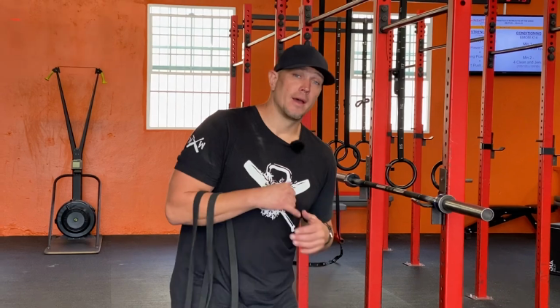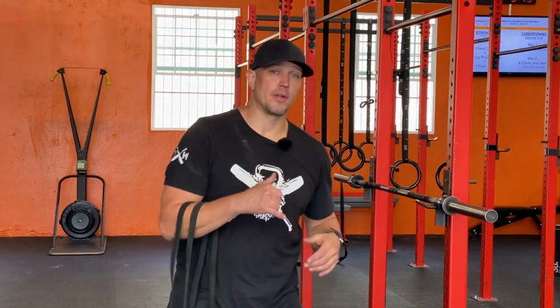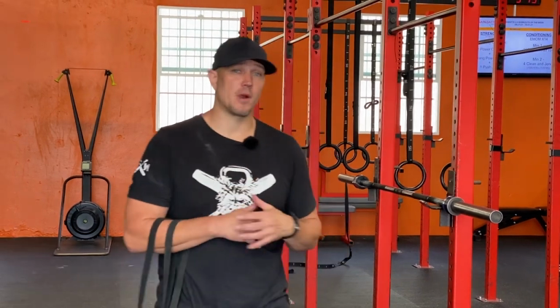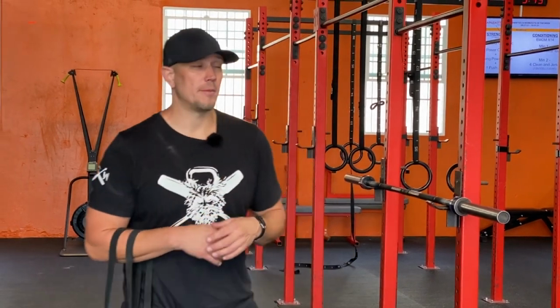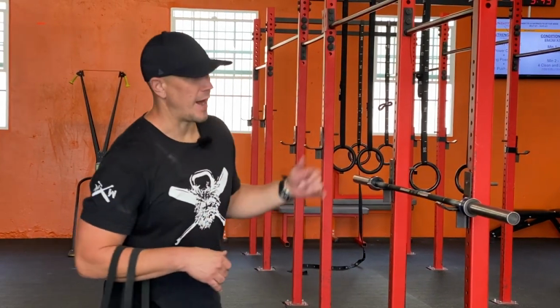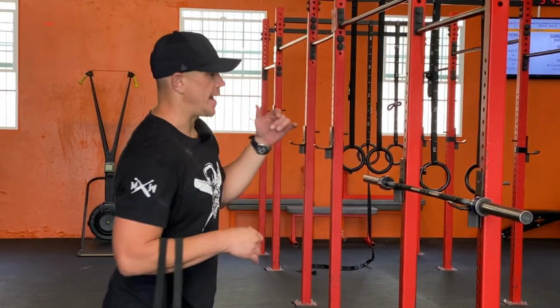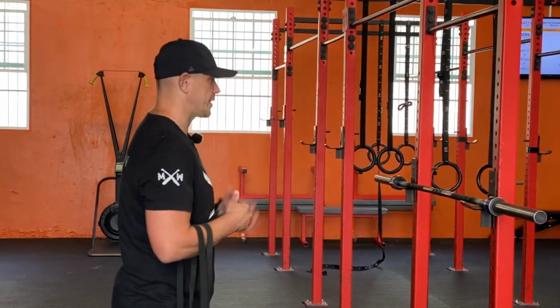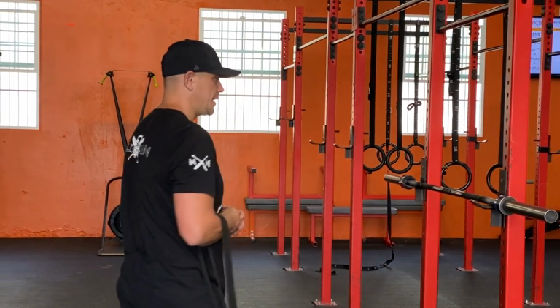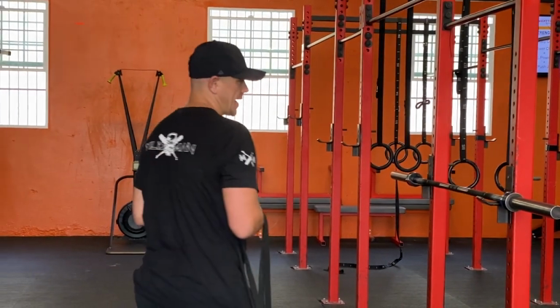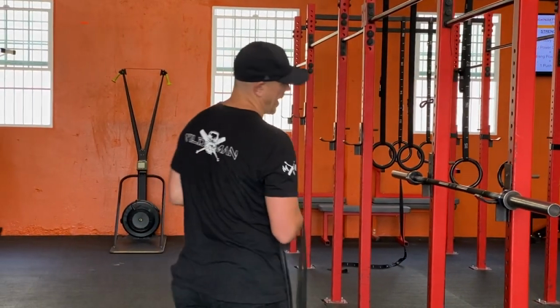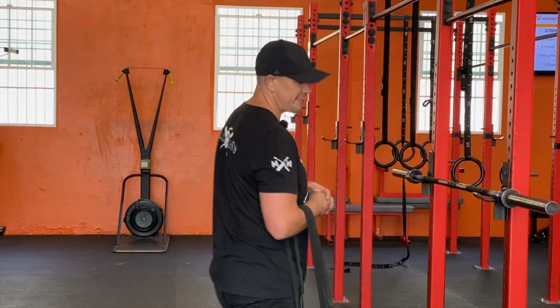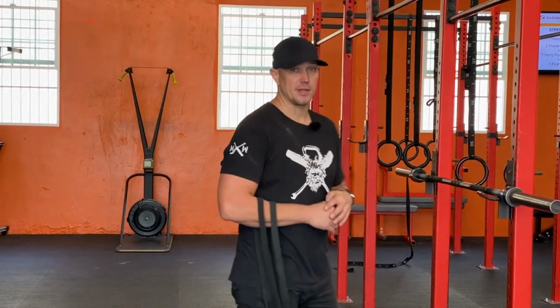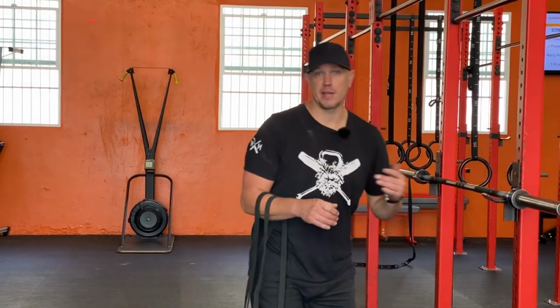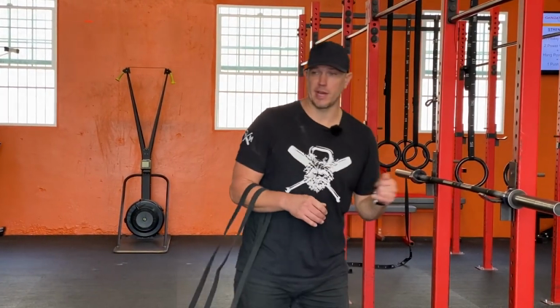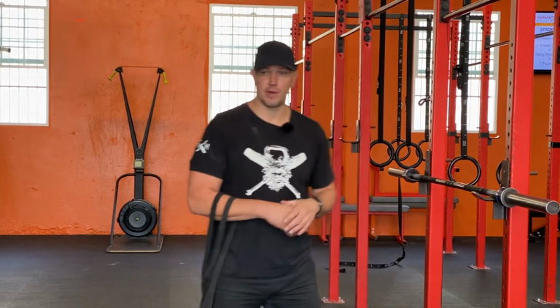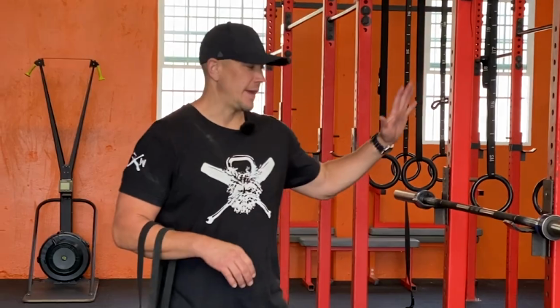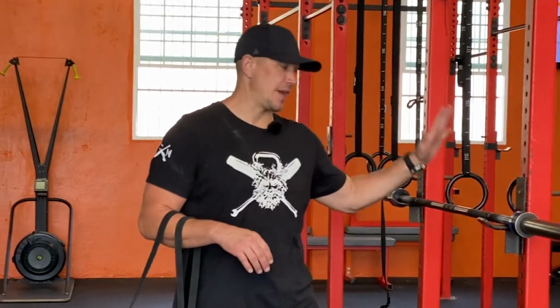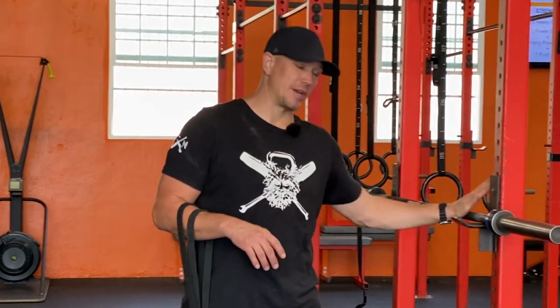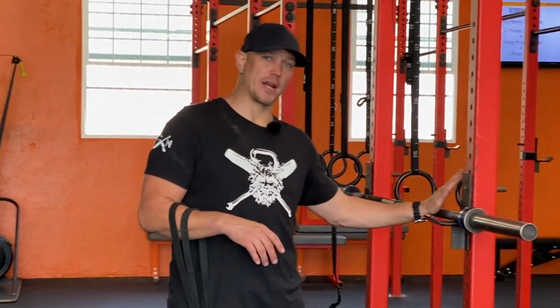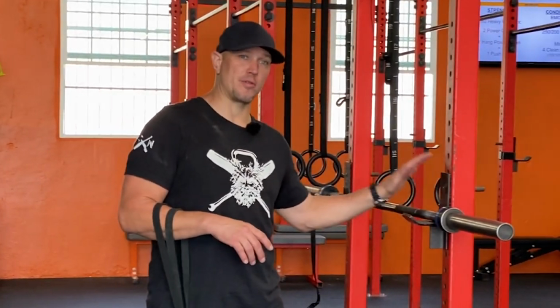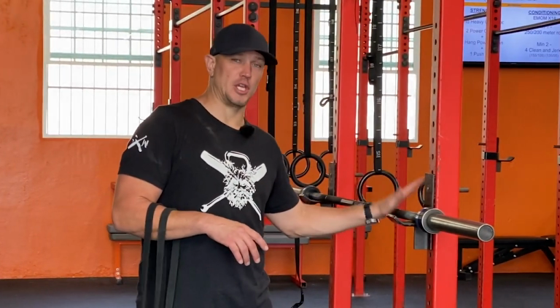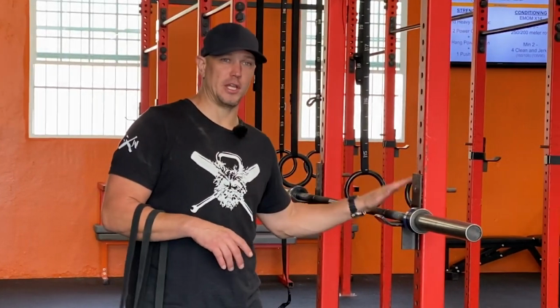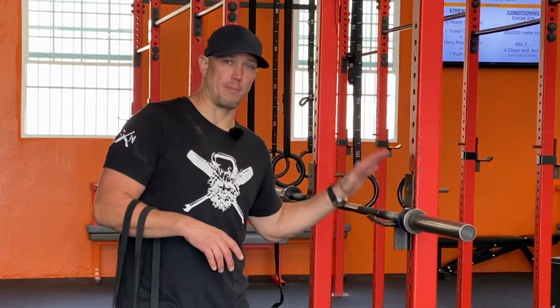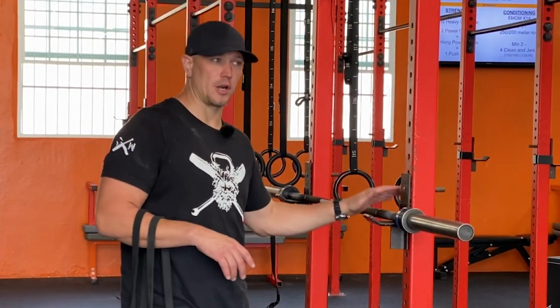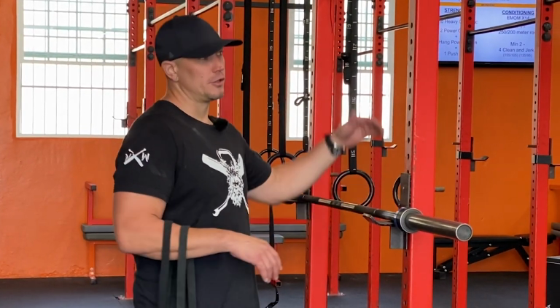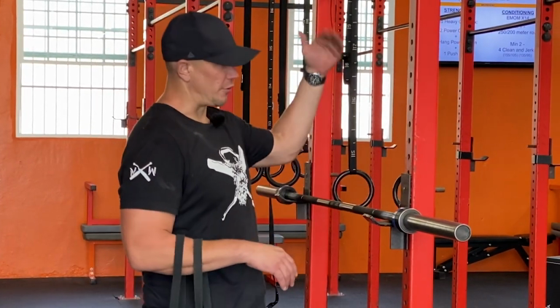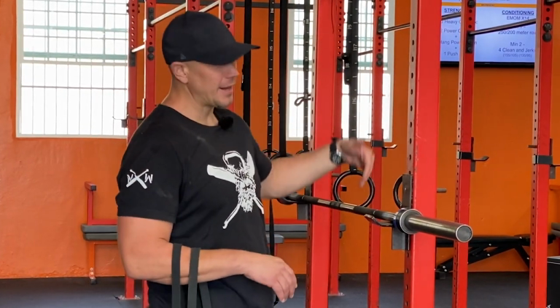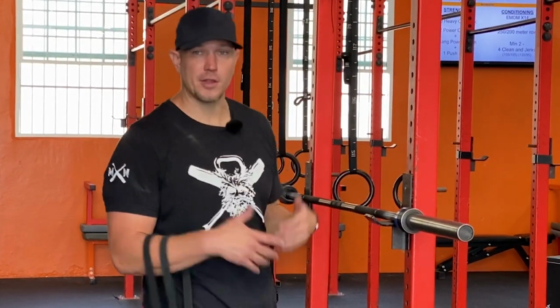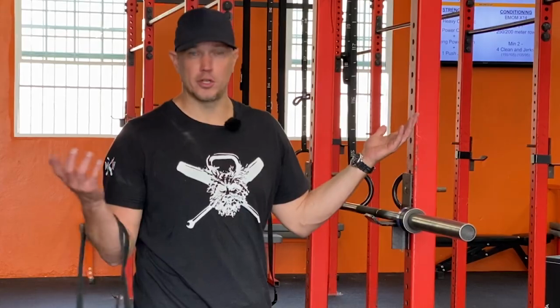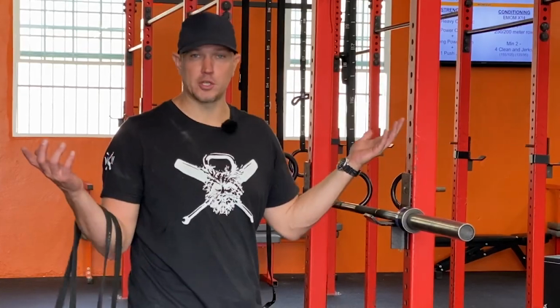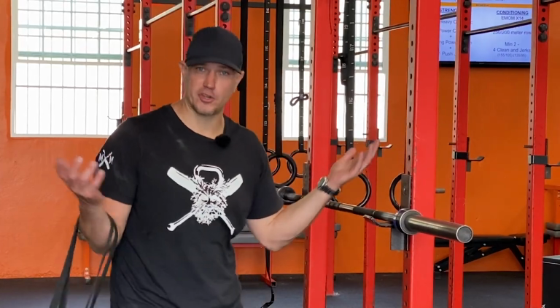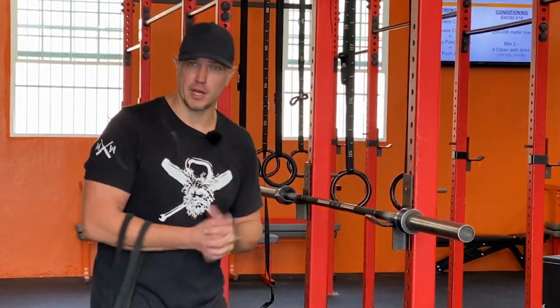Hello, this is Mark Wildman of Wildman Athletica here at Gambate Fitness in Los Angeles, California. Today we are going to talk about securing your bar to the rack so you can do a bunch of weird training on it.